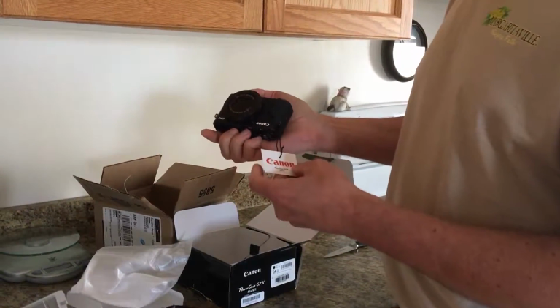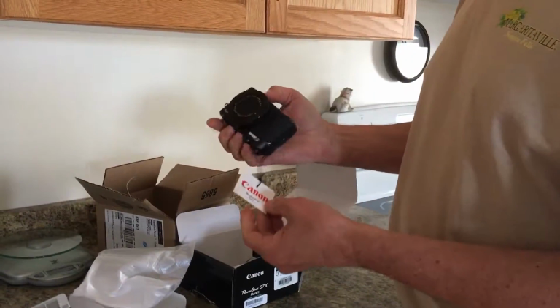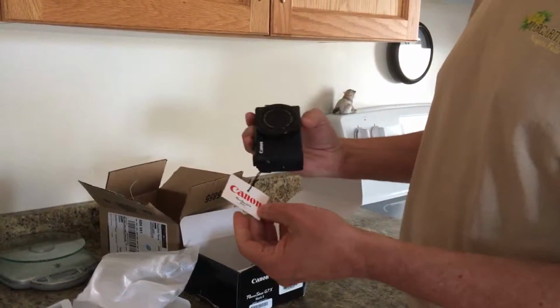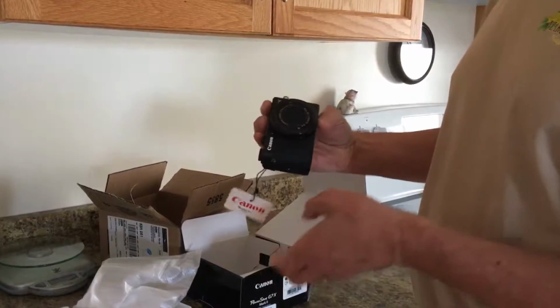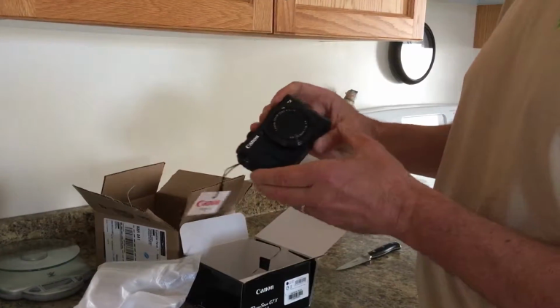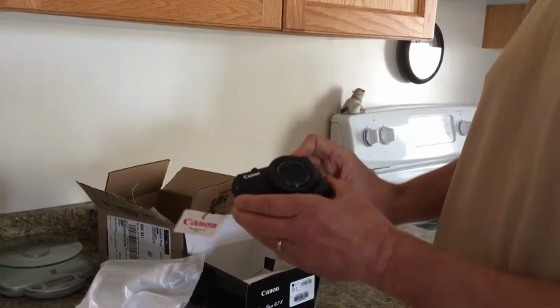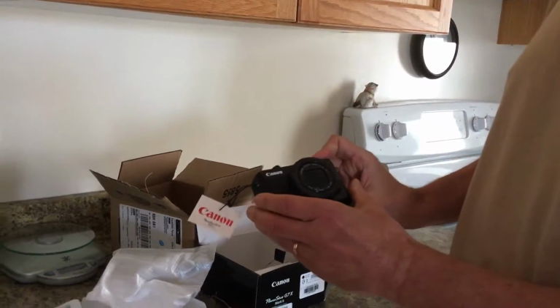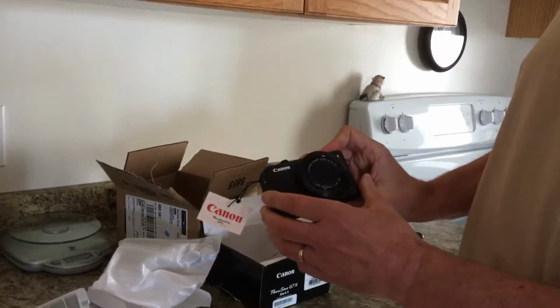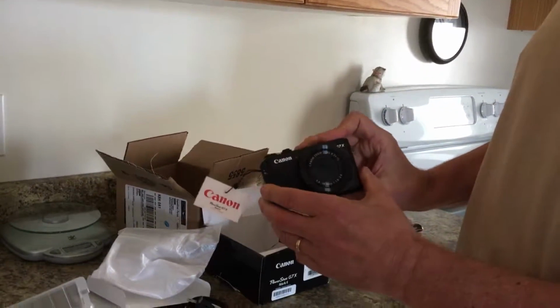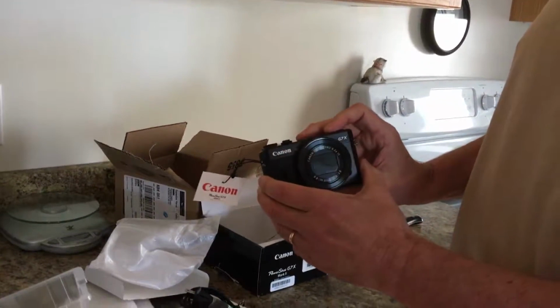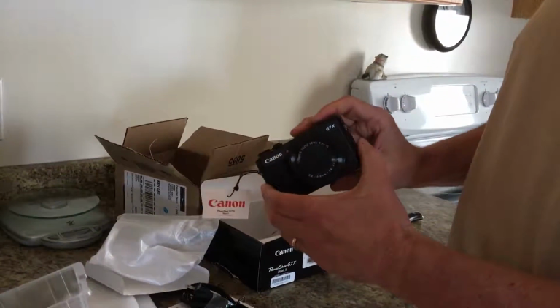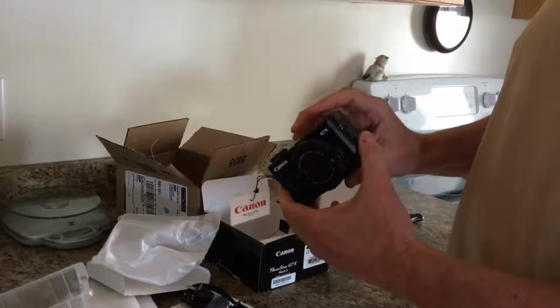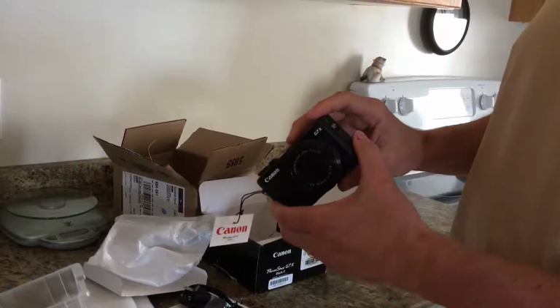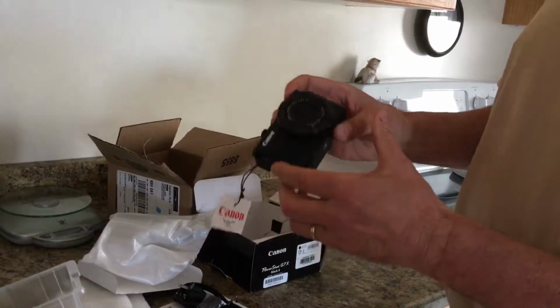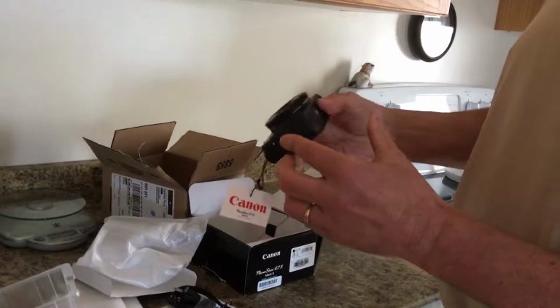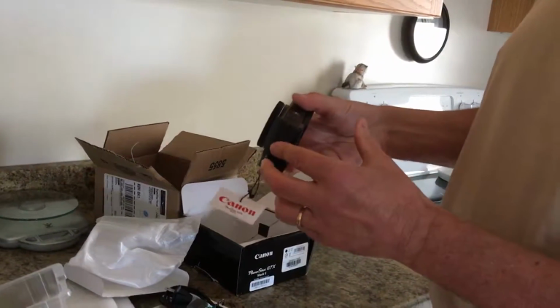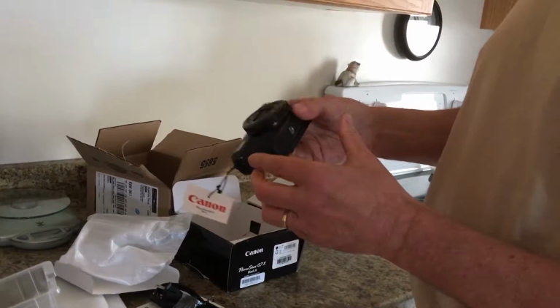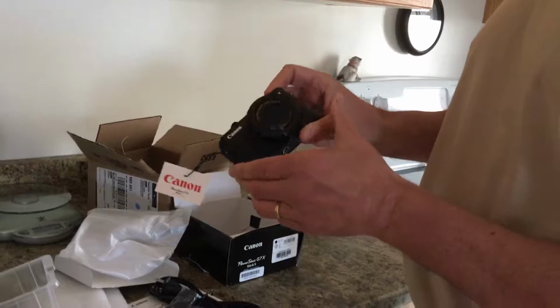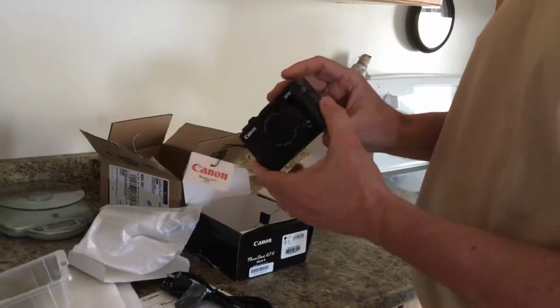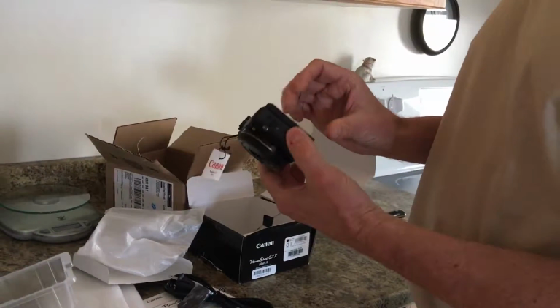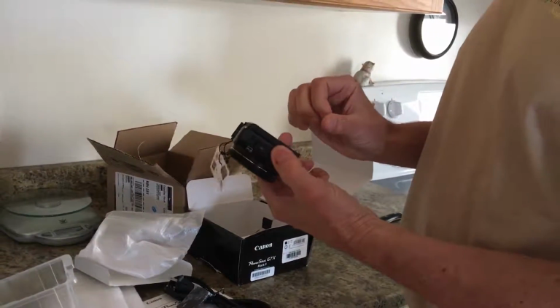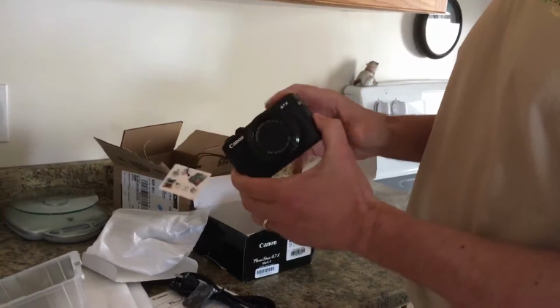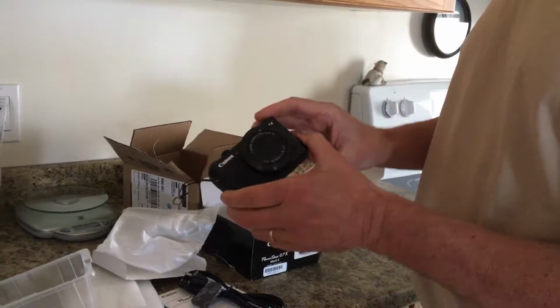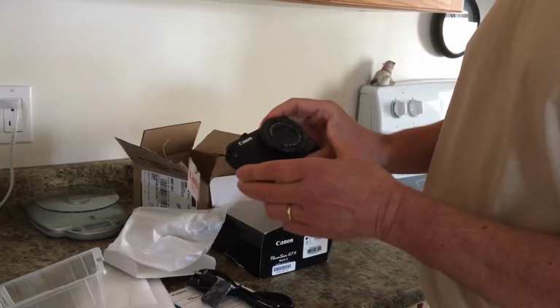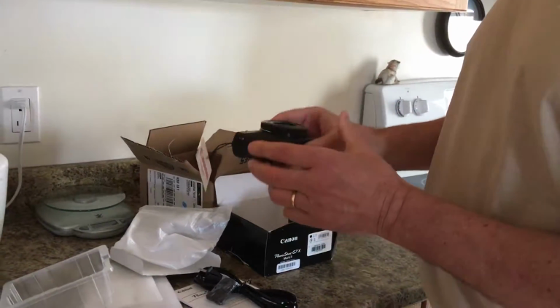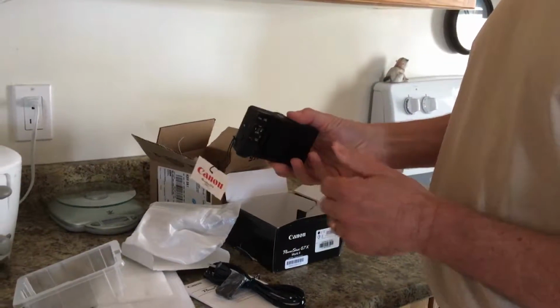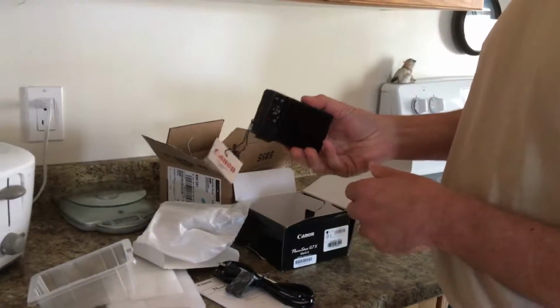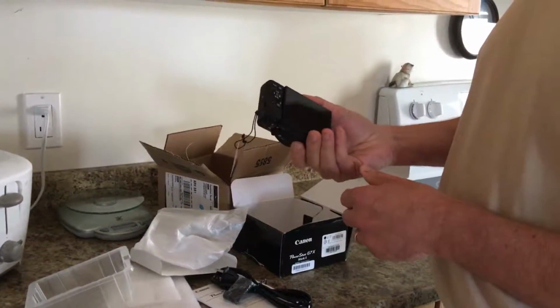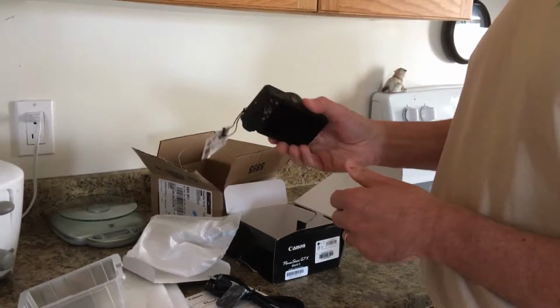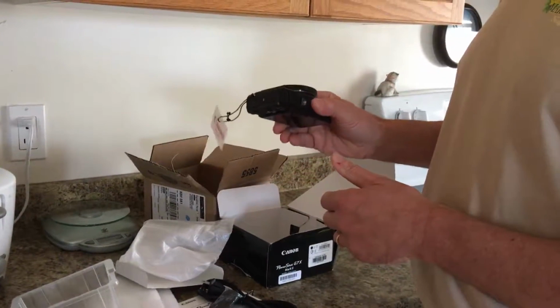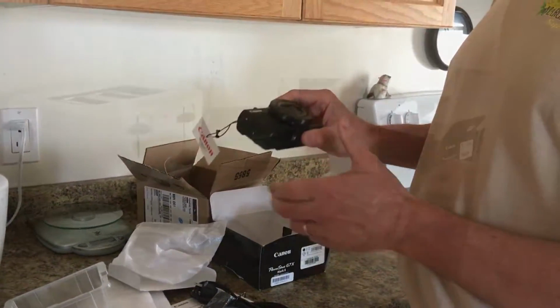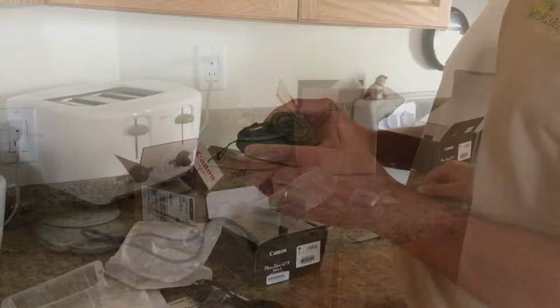And there it is. So I'll get it charged up, powered up, and take a few shots. See how they turn out — hopefully as good as what they say.